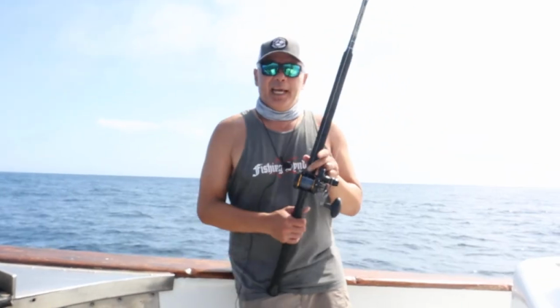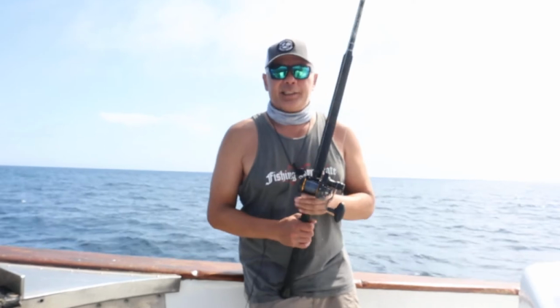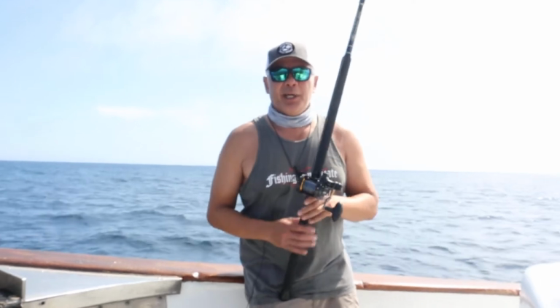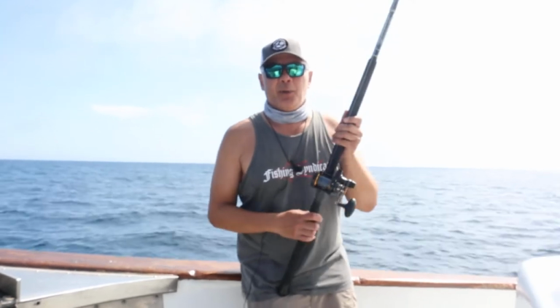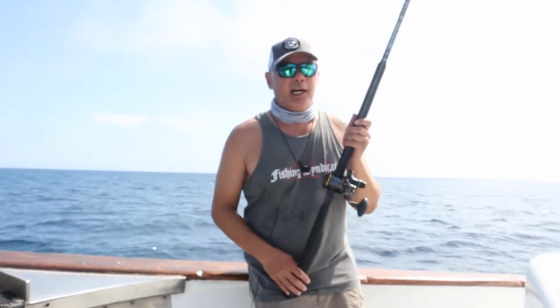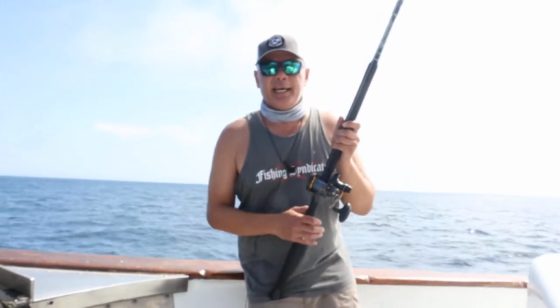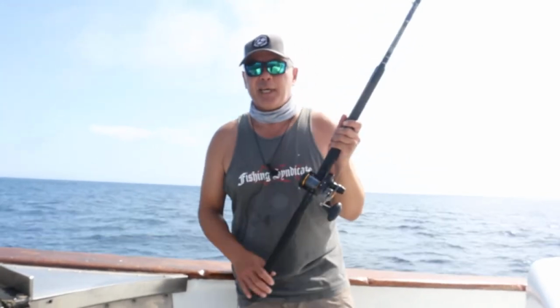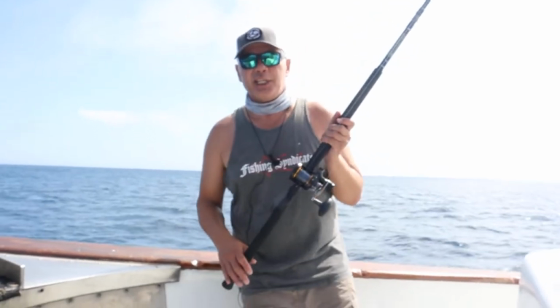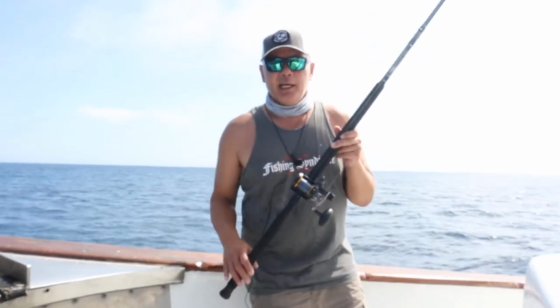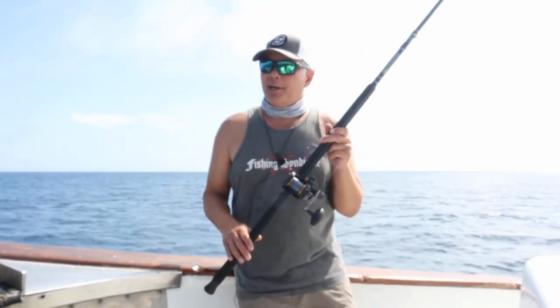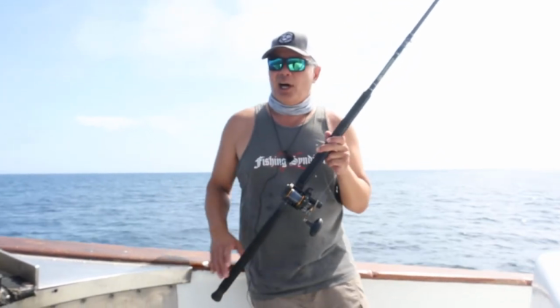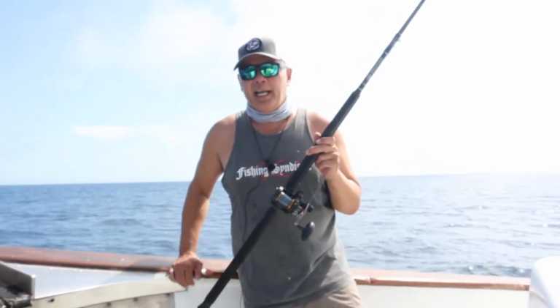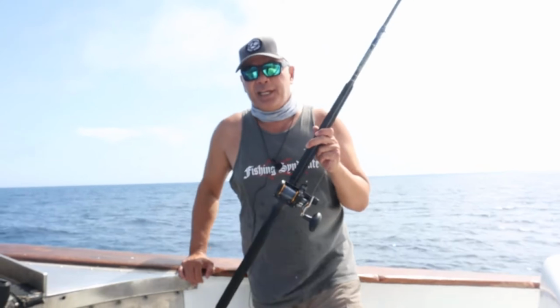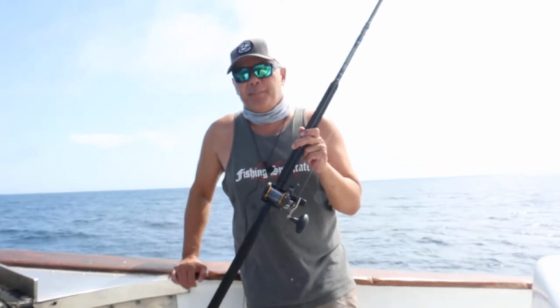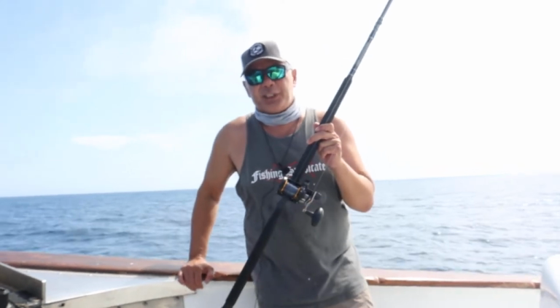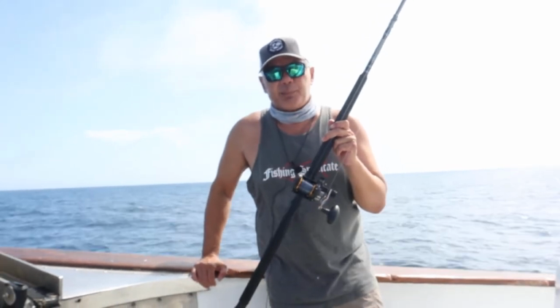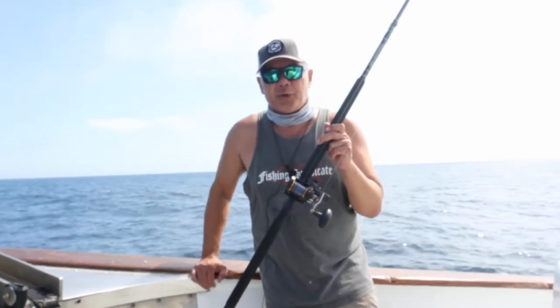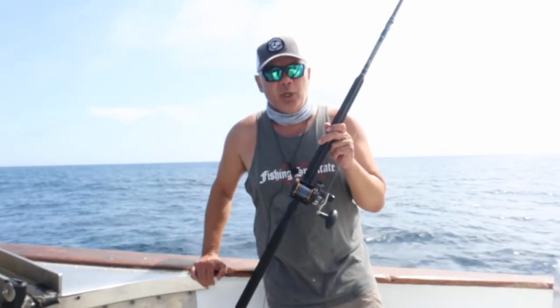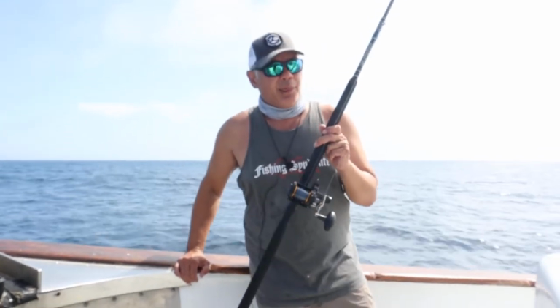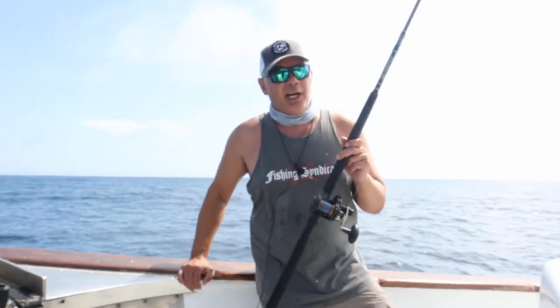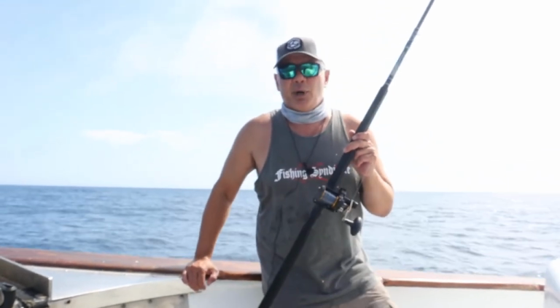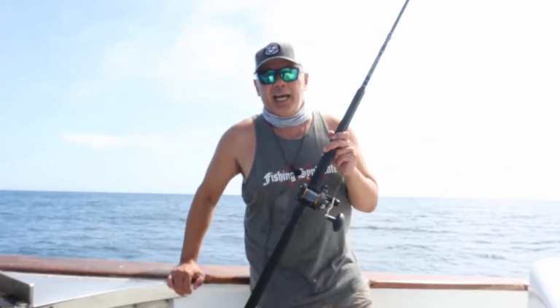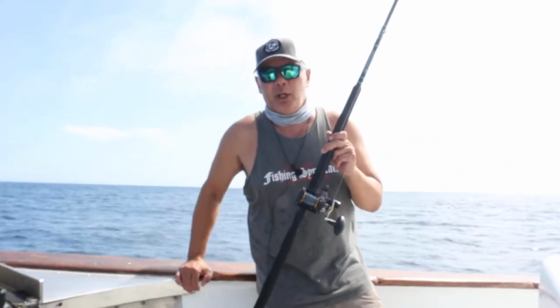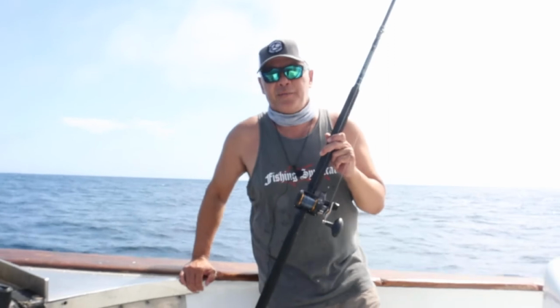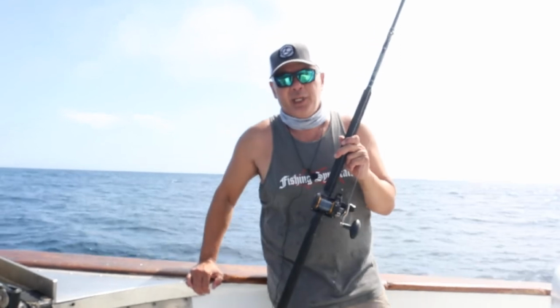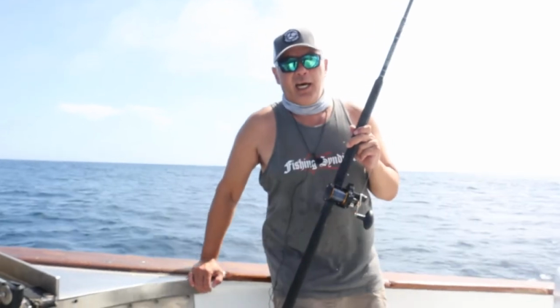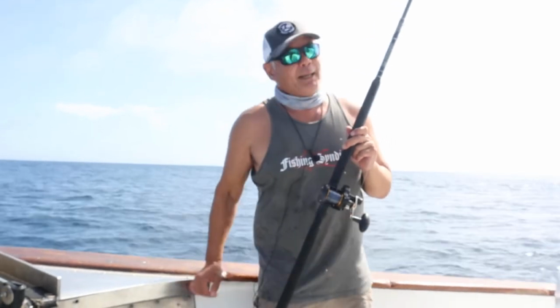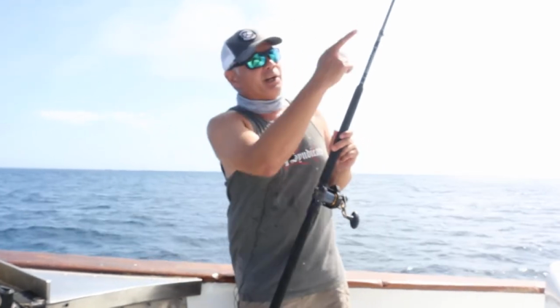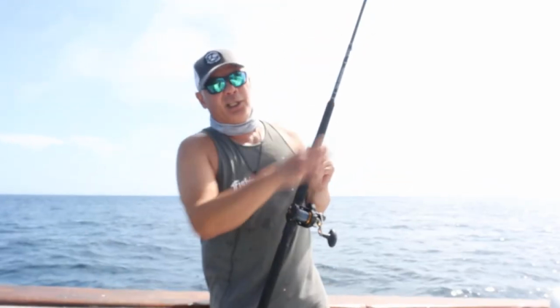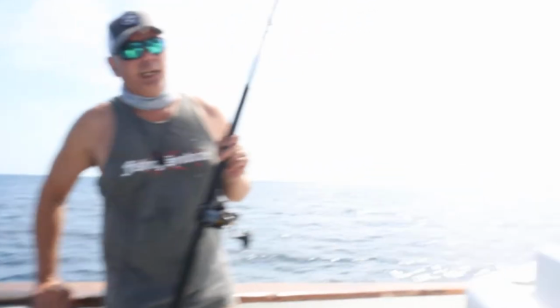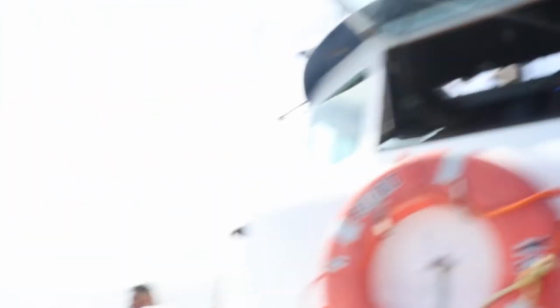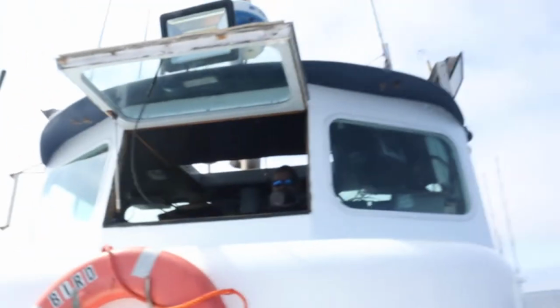Hey guys, it's Joe Sarmiento, a.k.a. SoCal Salty. I'm out here on a one and a half day trip — a Fishing Syndicate sponsored trip — with the T-Bird out of Point Loma Sportfishing. Captain Tyler Hill is our captain today.